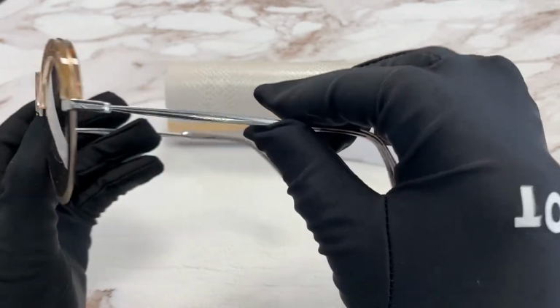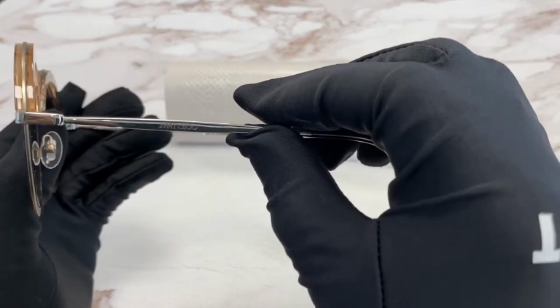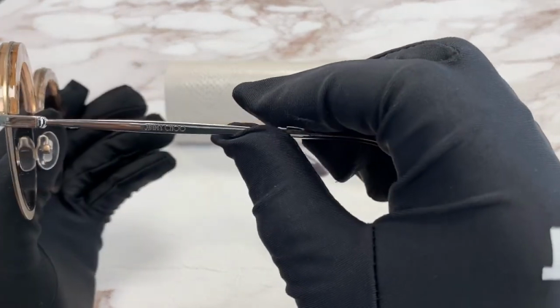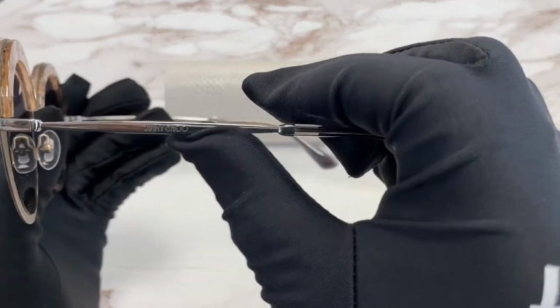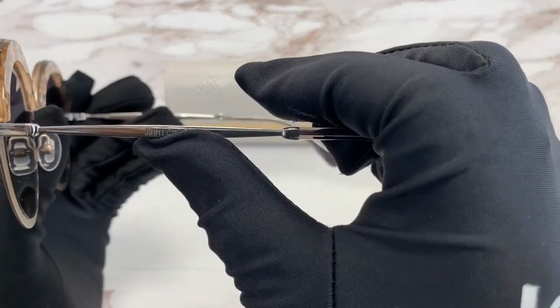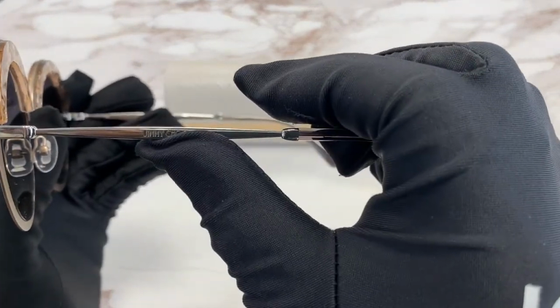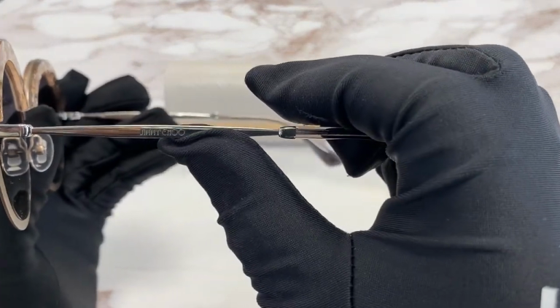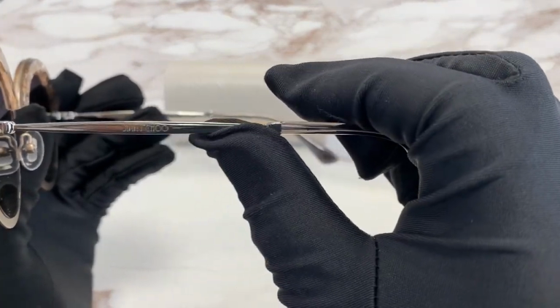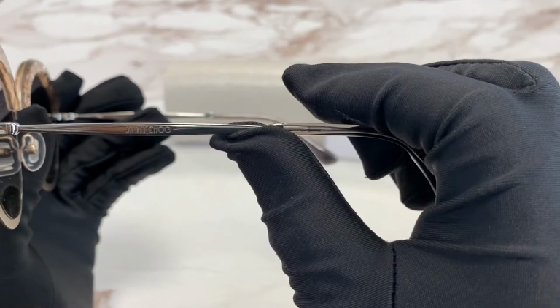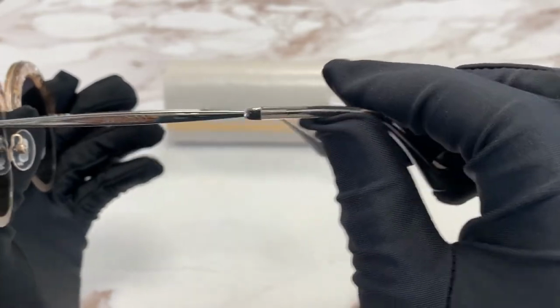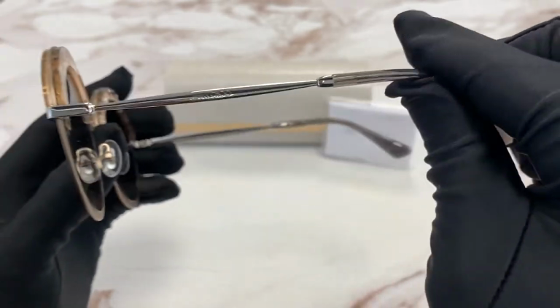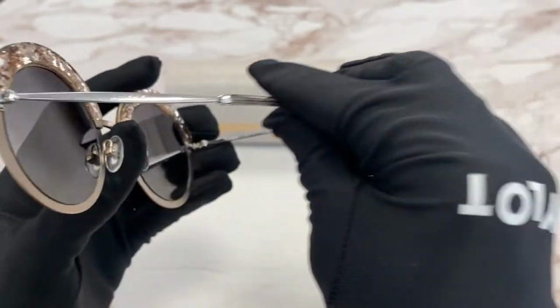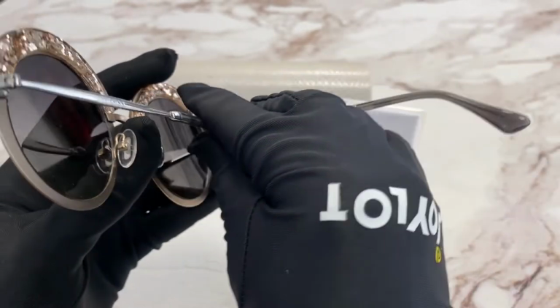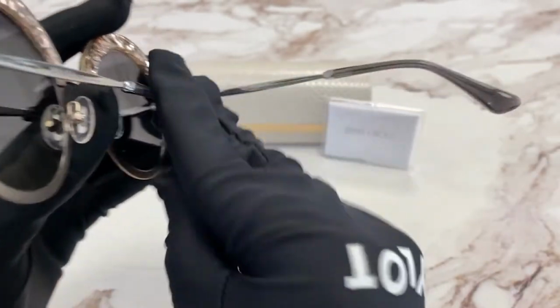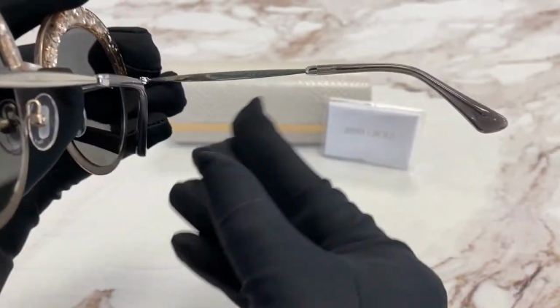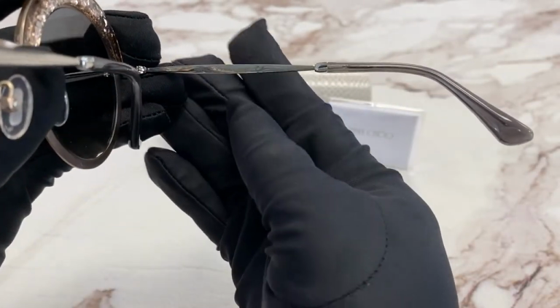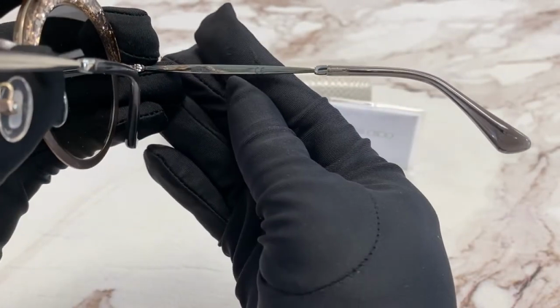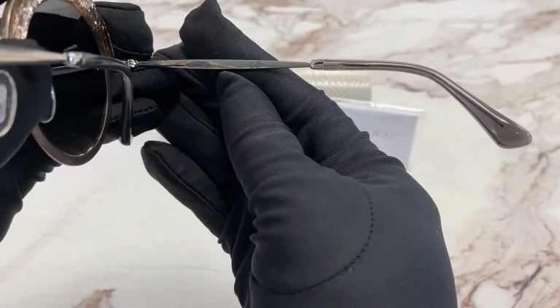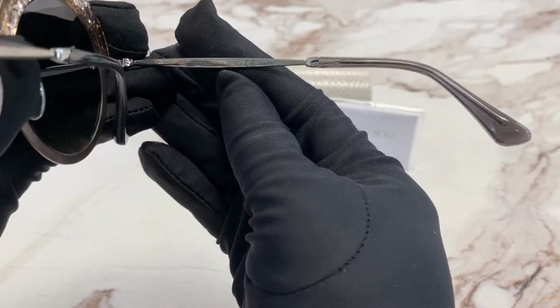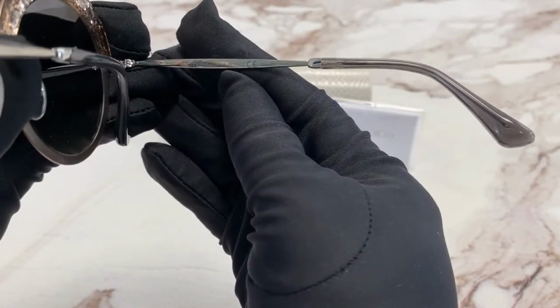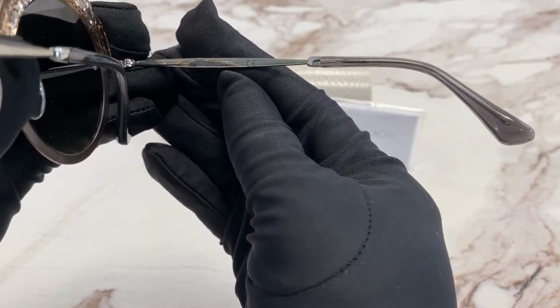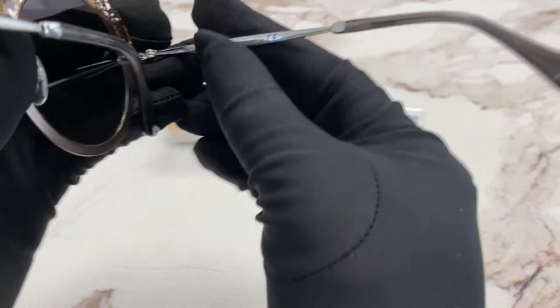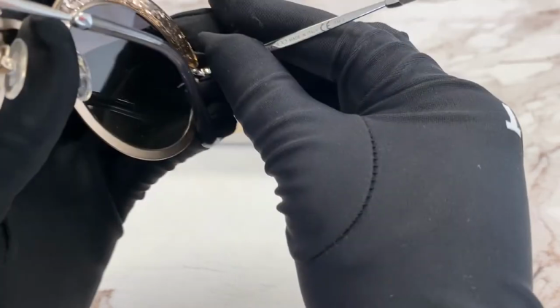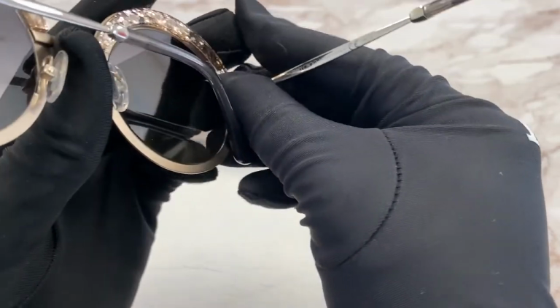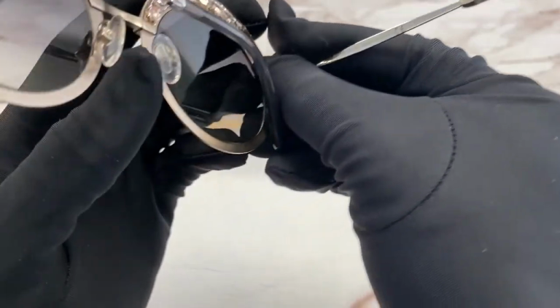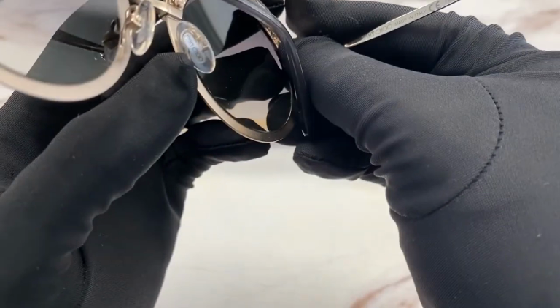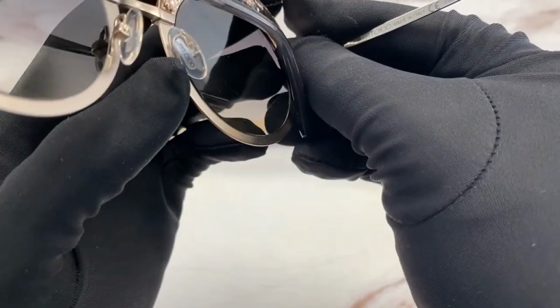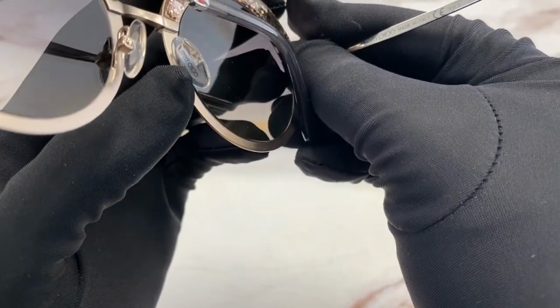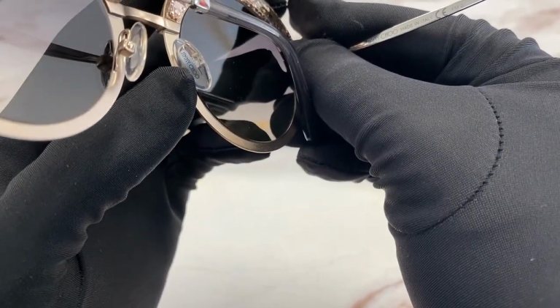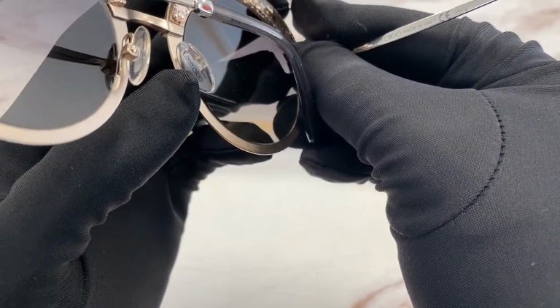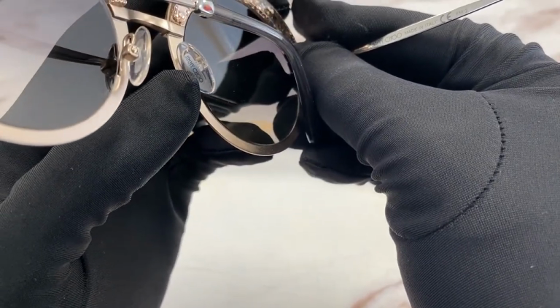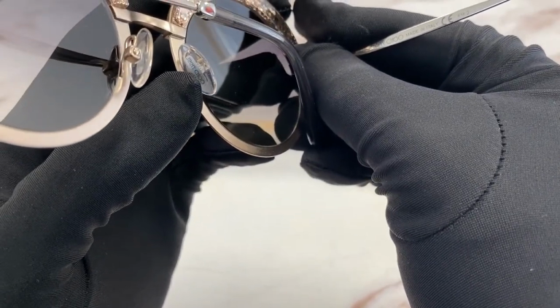On the temple, you'll see the Jimmy Choo logo engraved, and it is made in Italy. Also on the nose pads is the Jimmy Choo logo again.